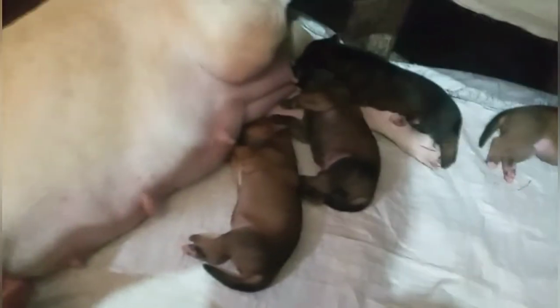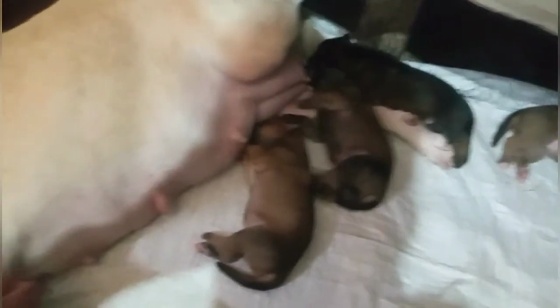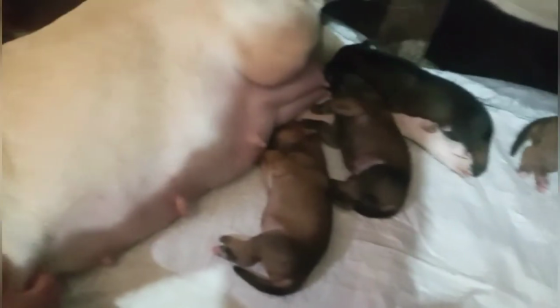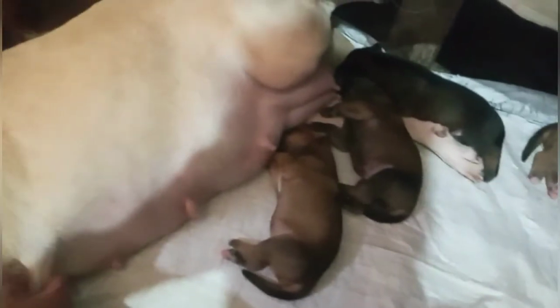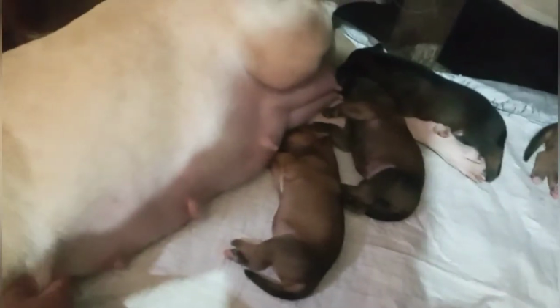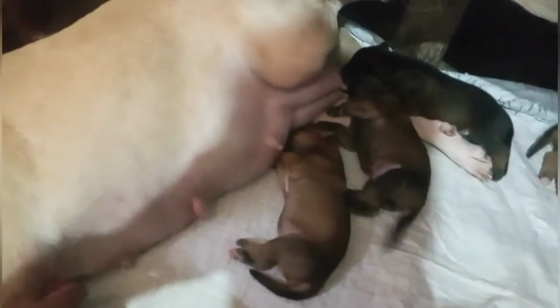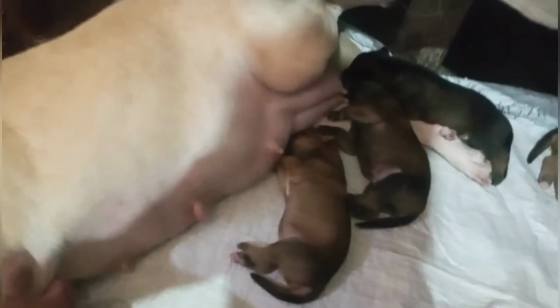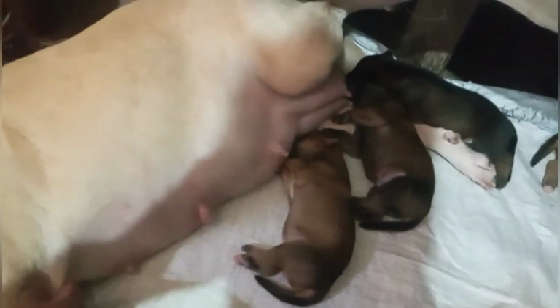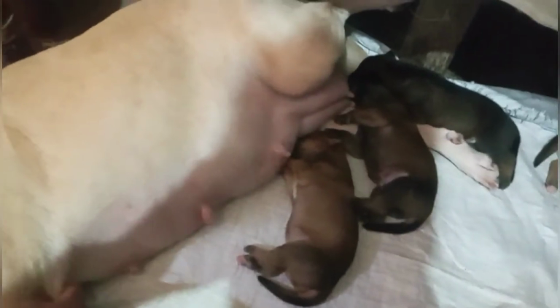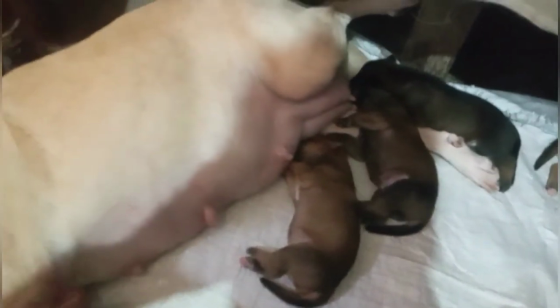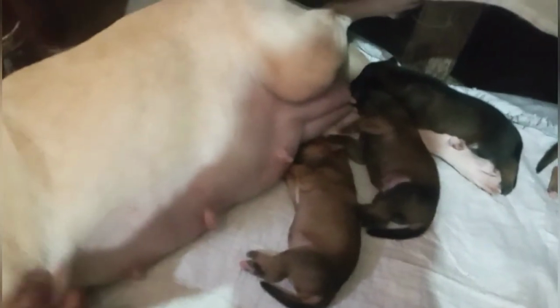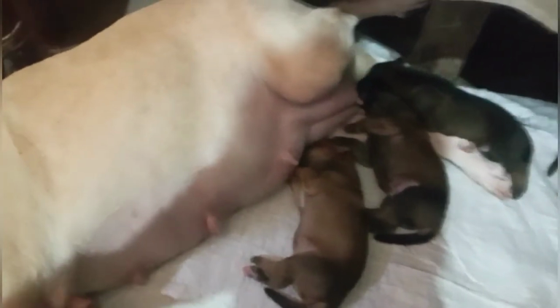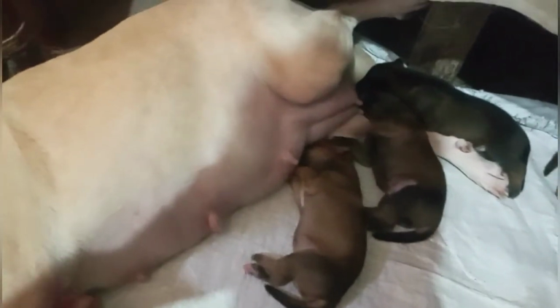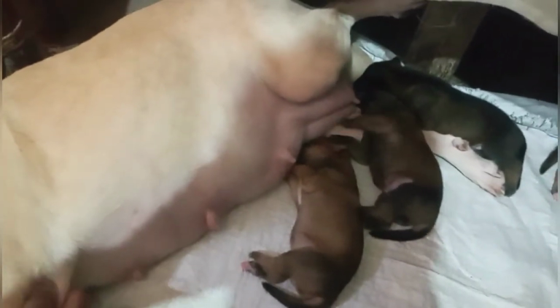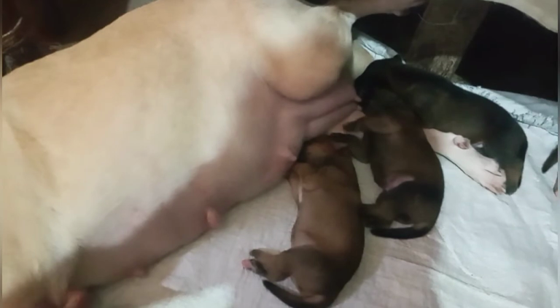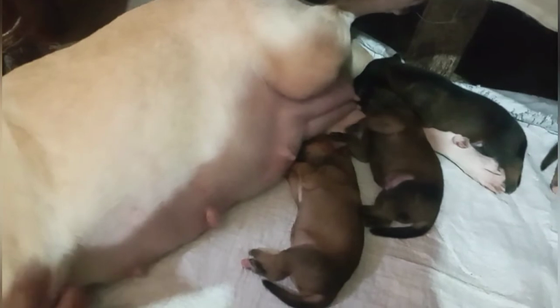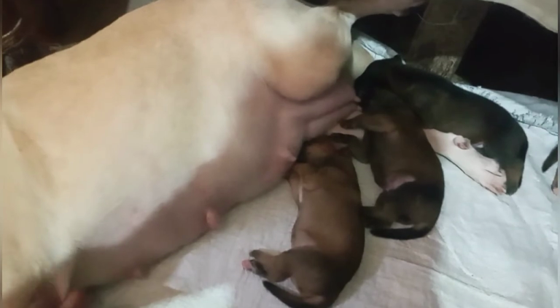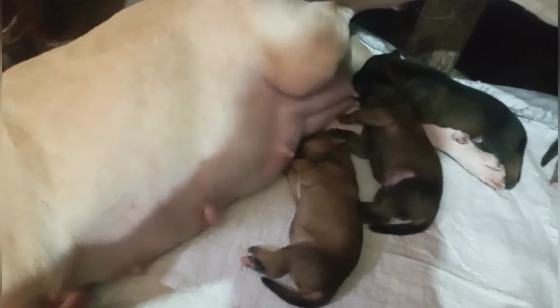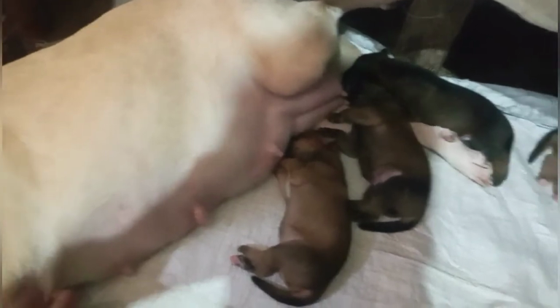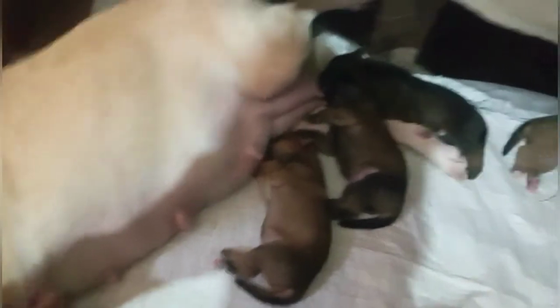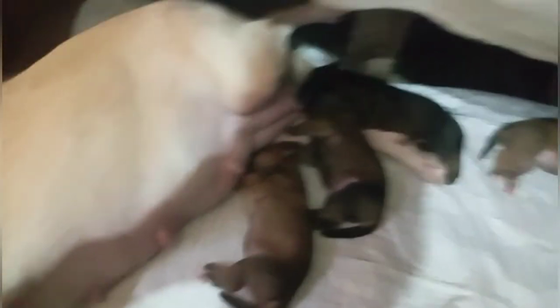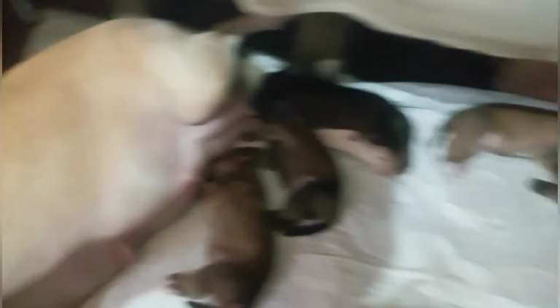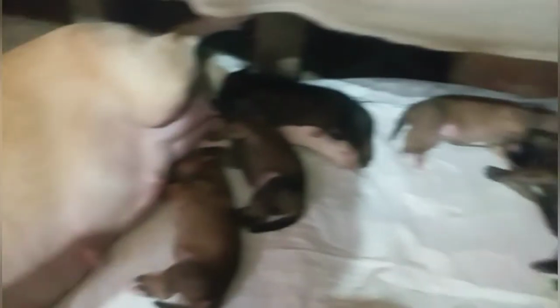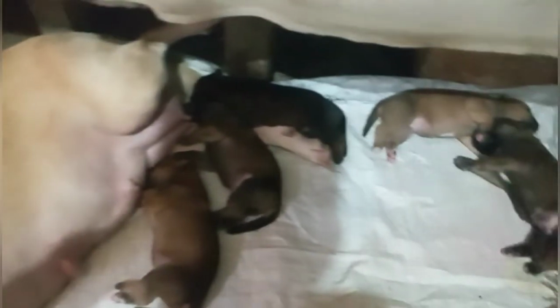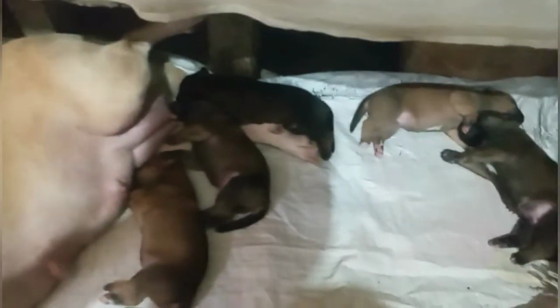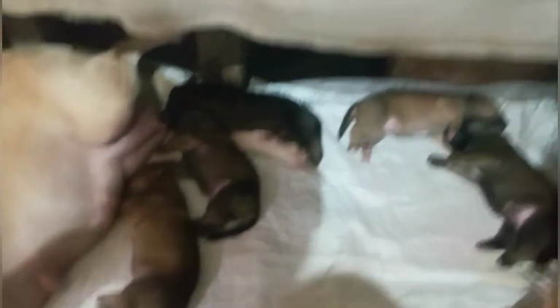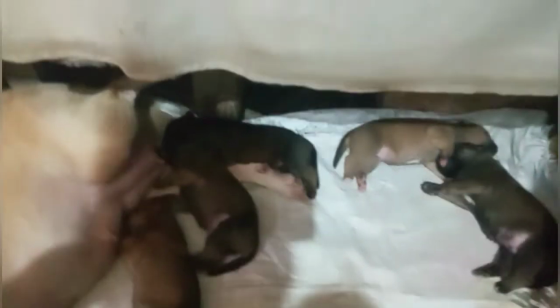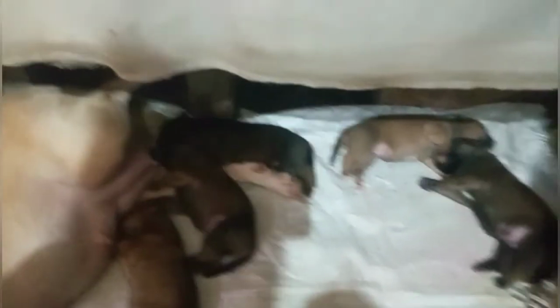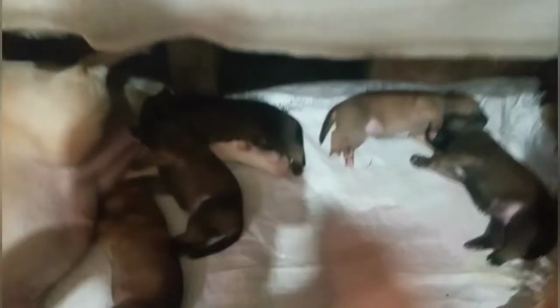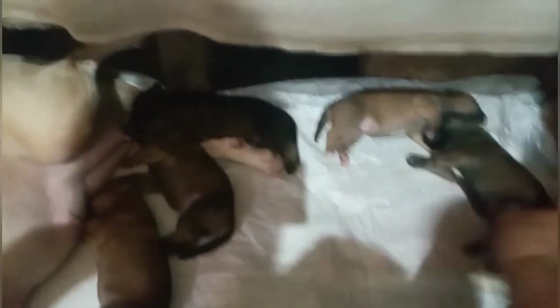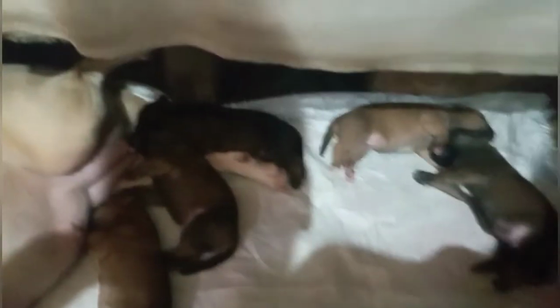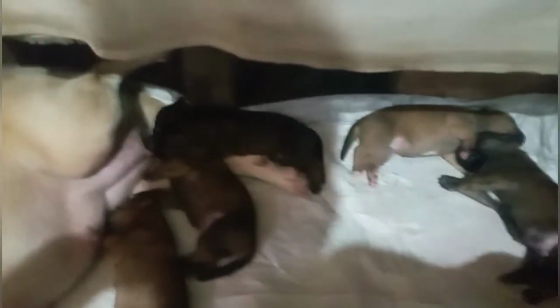Tapos na po dumede yung mga puppies. Nagpapahinga na sila dahil busog na busog na sila guys.